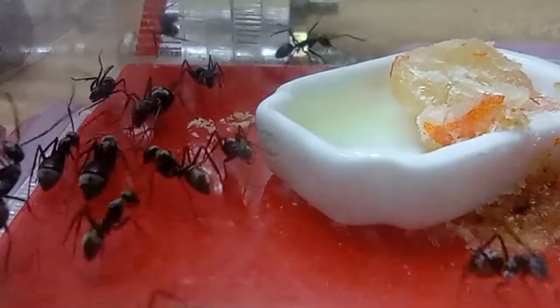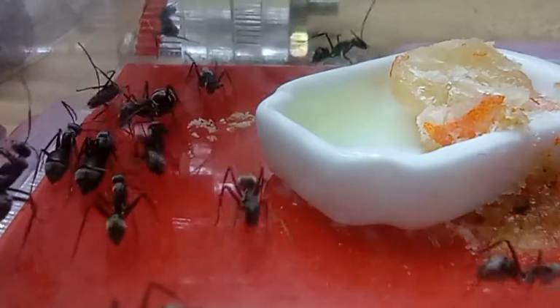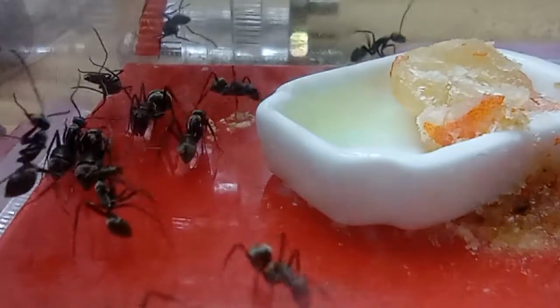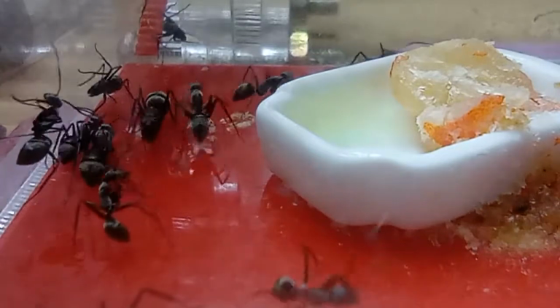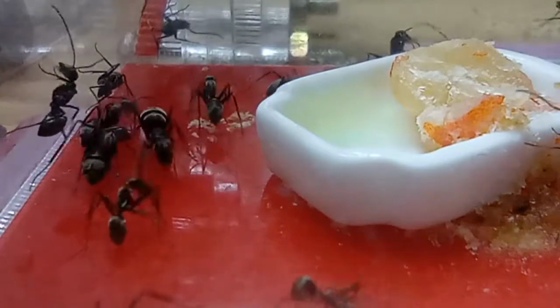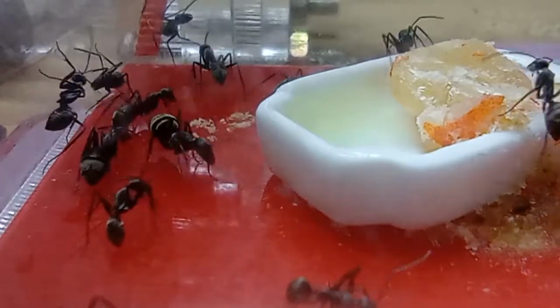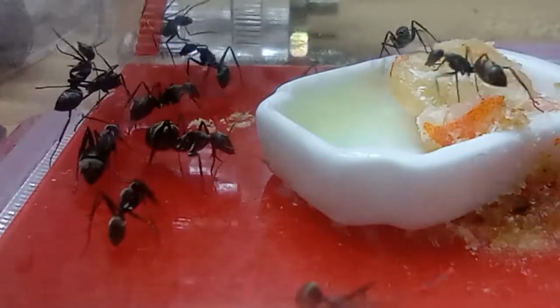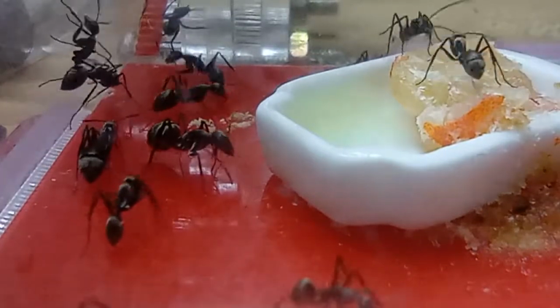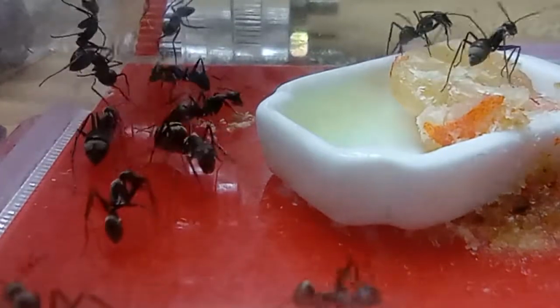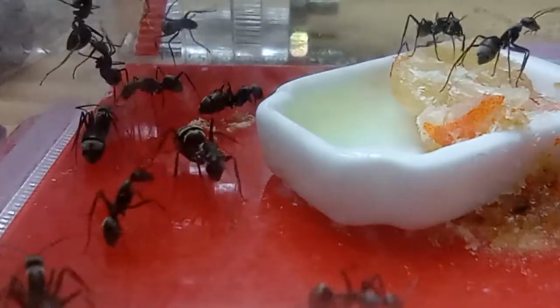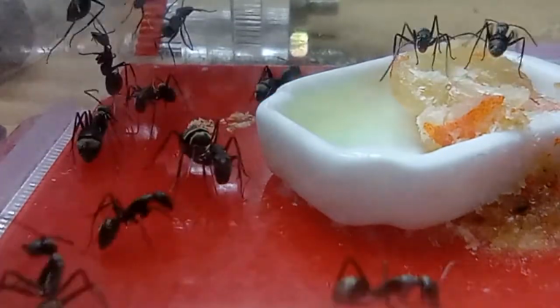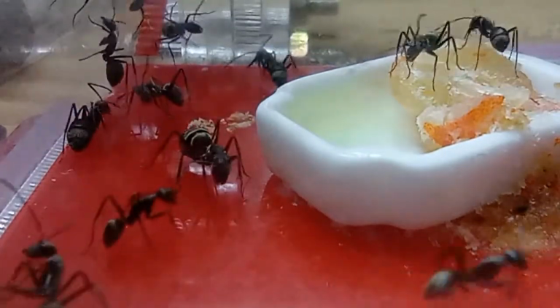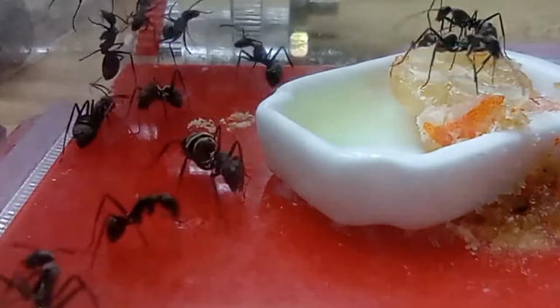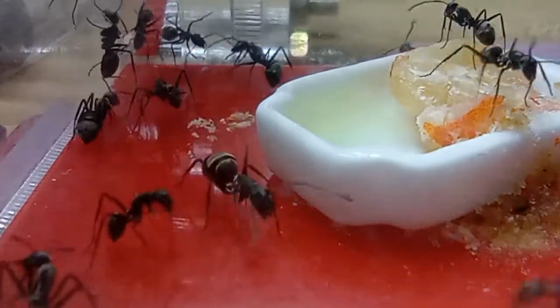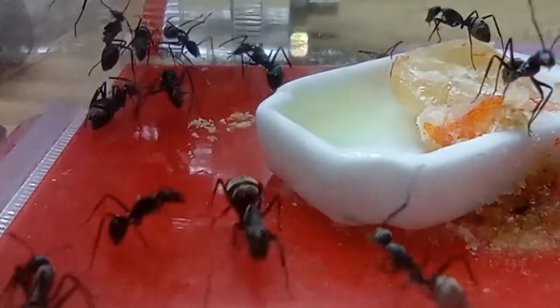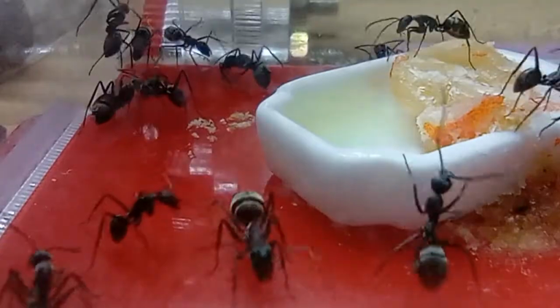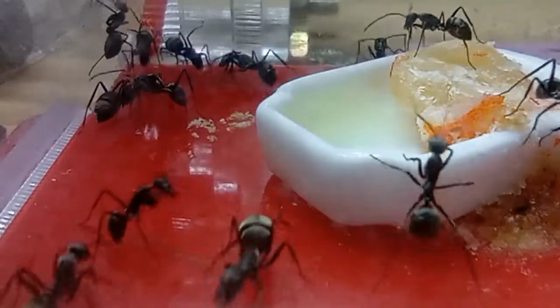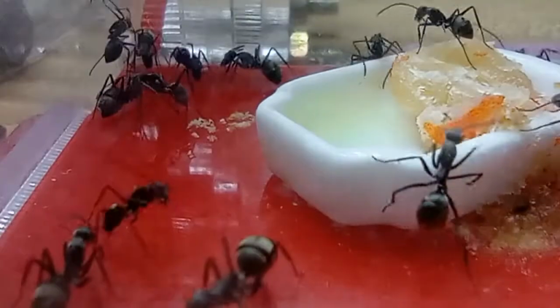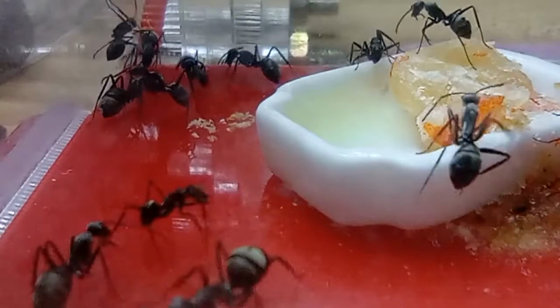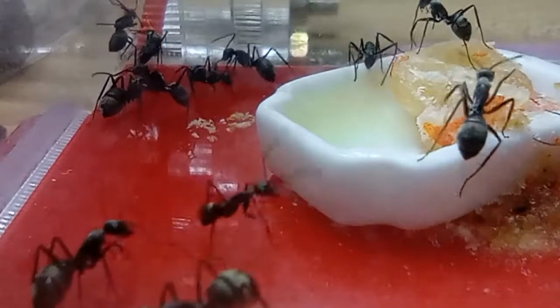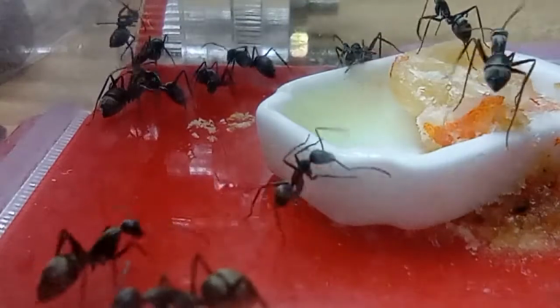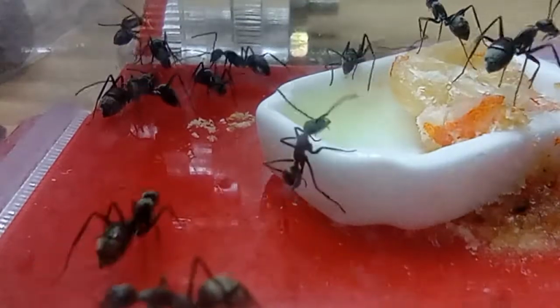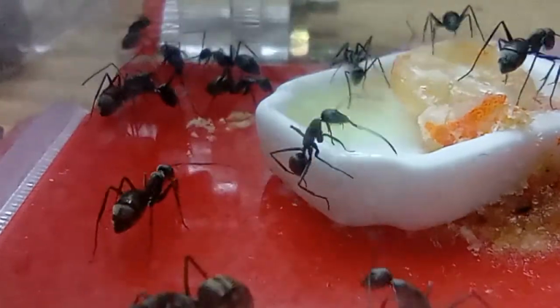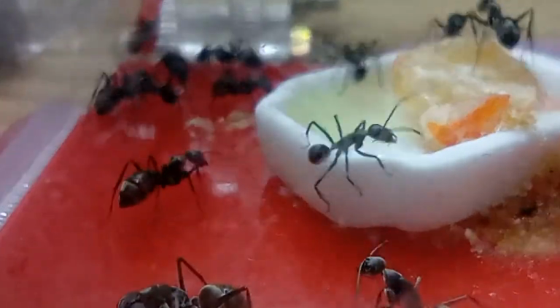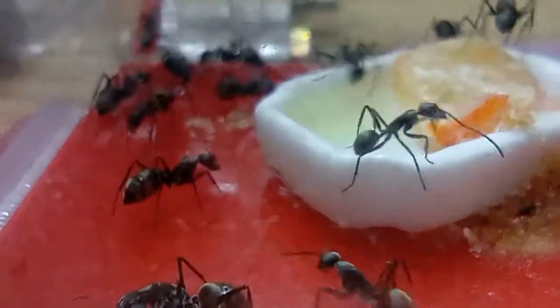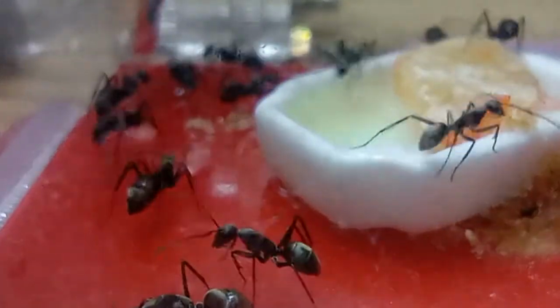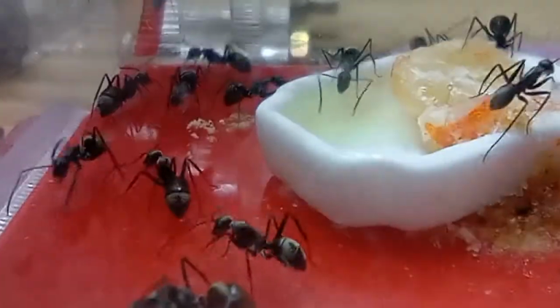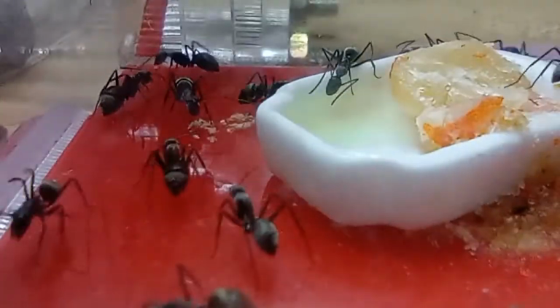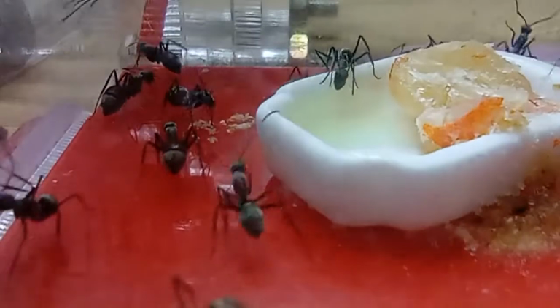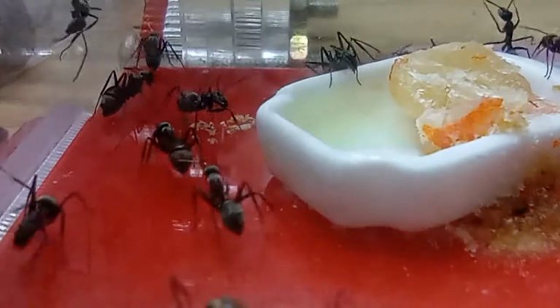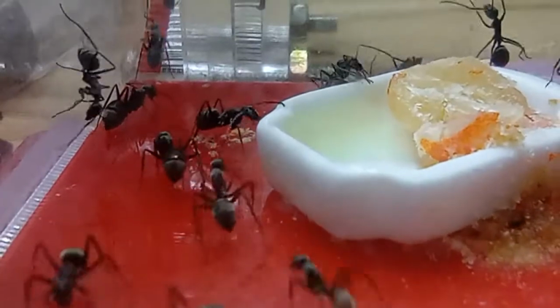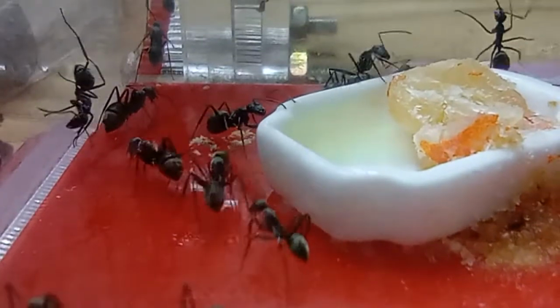They are semi-claustral, and that means you don't need to feed them when they have their eggs. But once the eggs hatch and the workers come out, that's when you feed them.